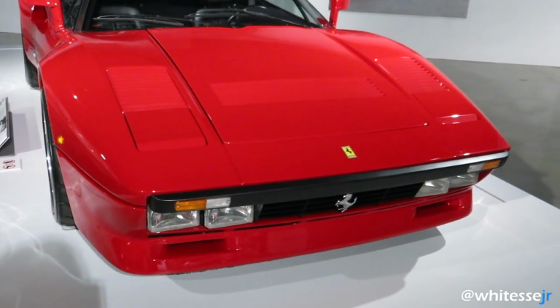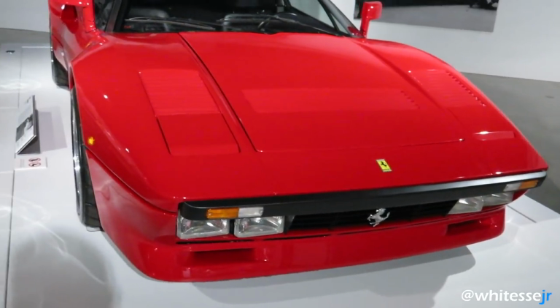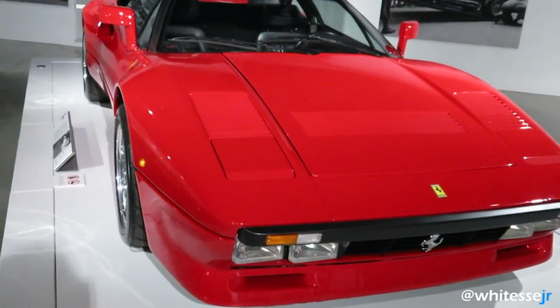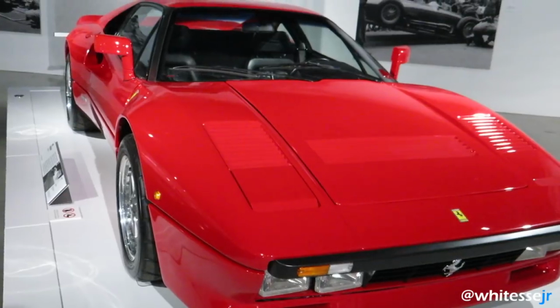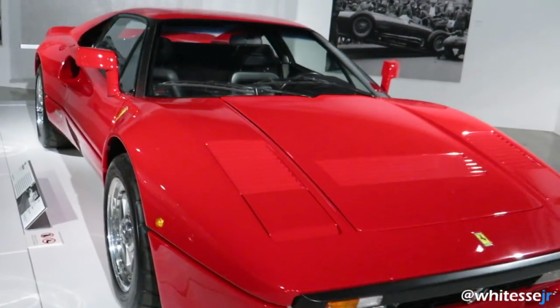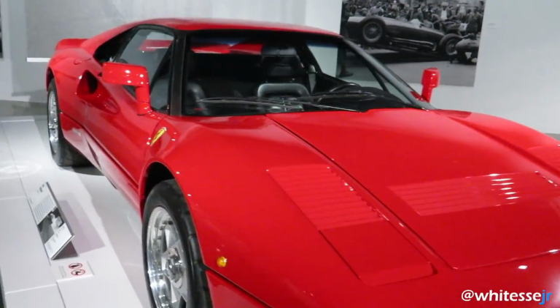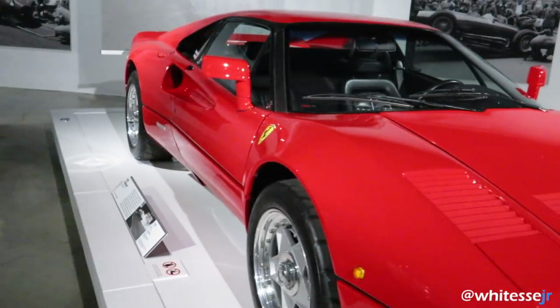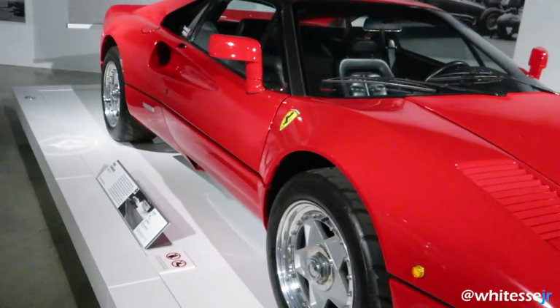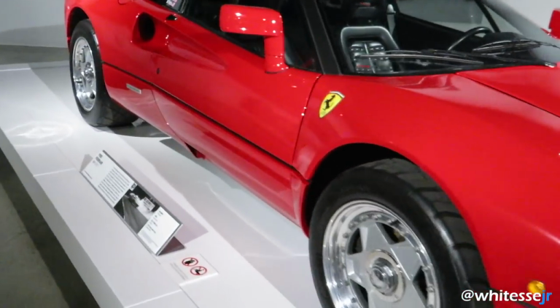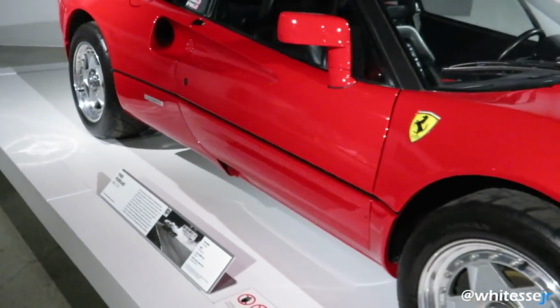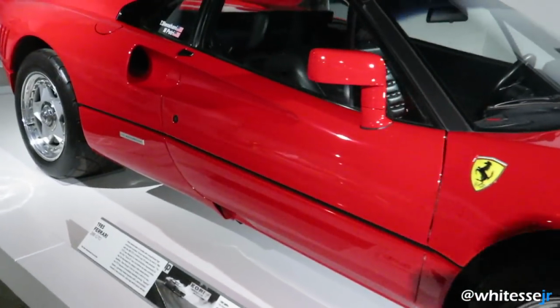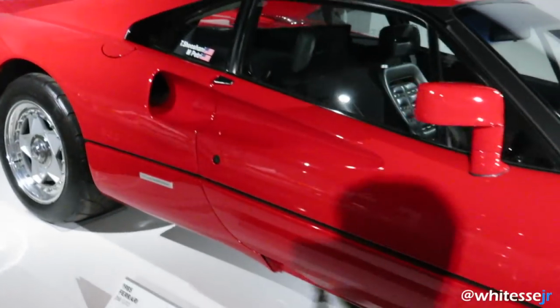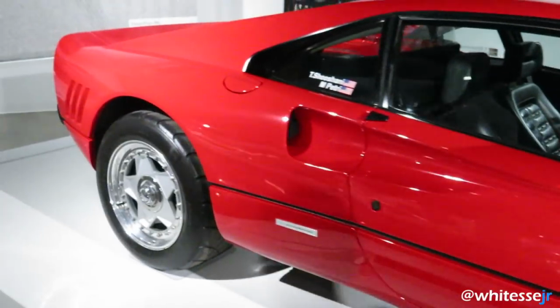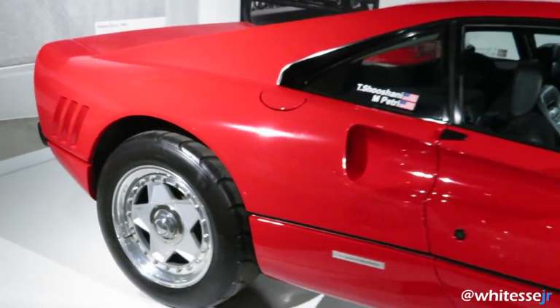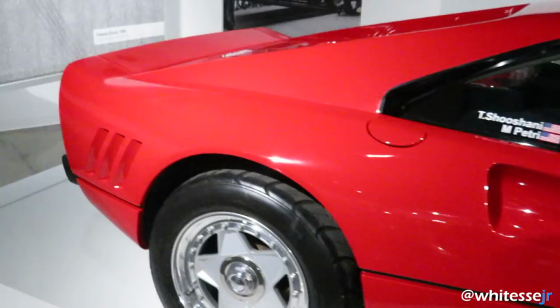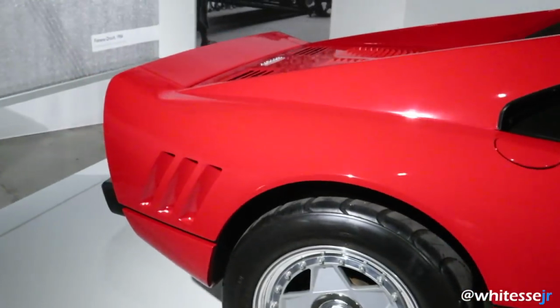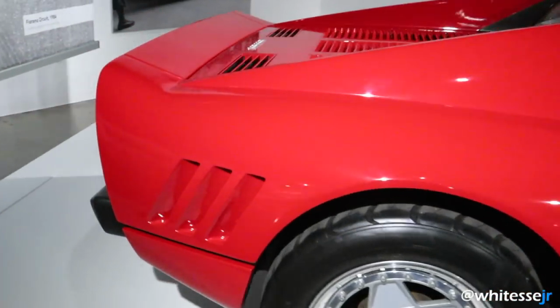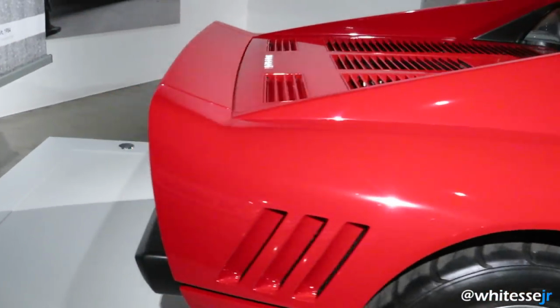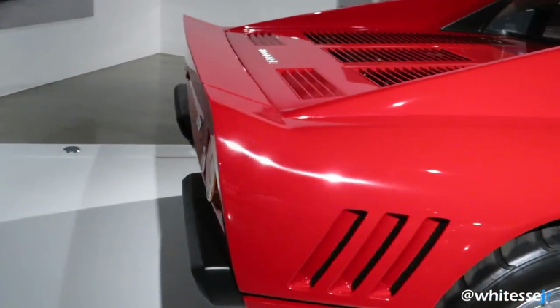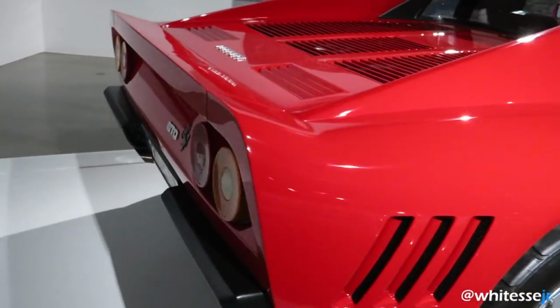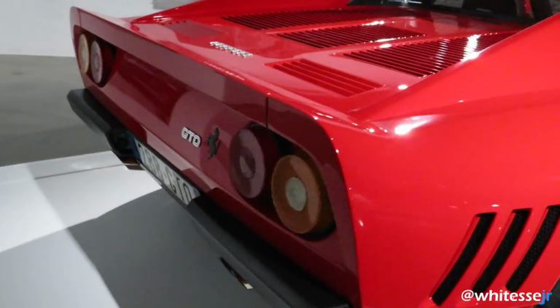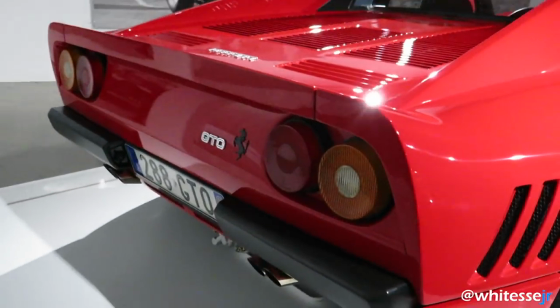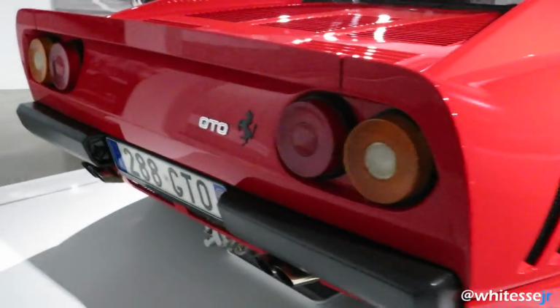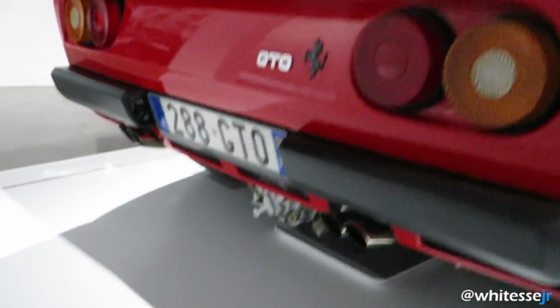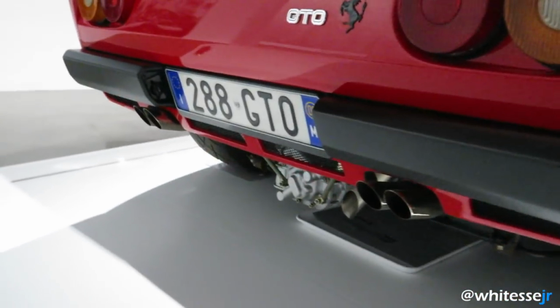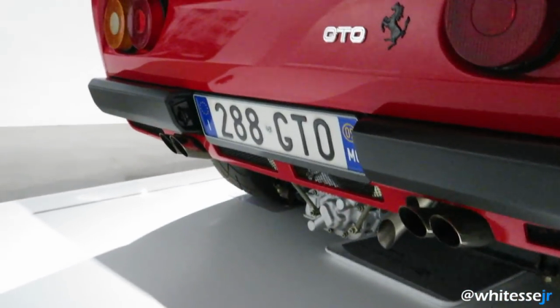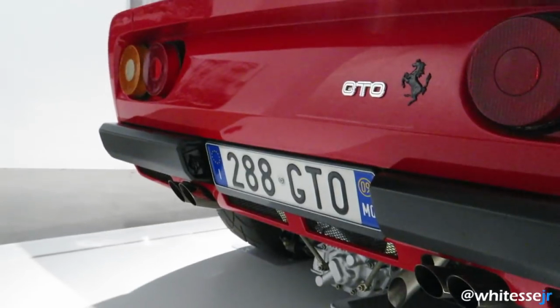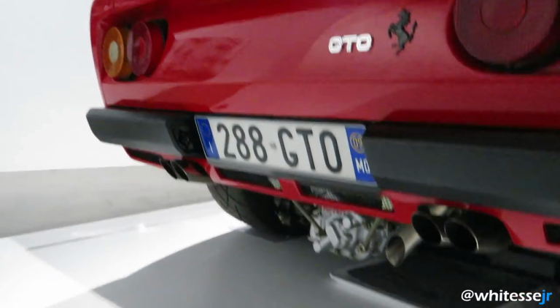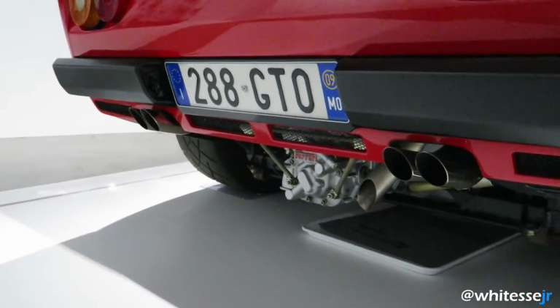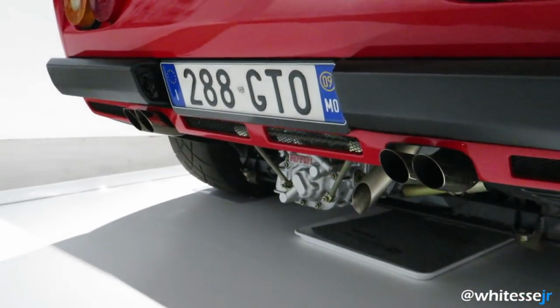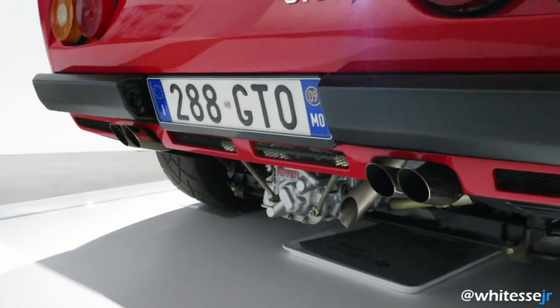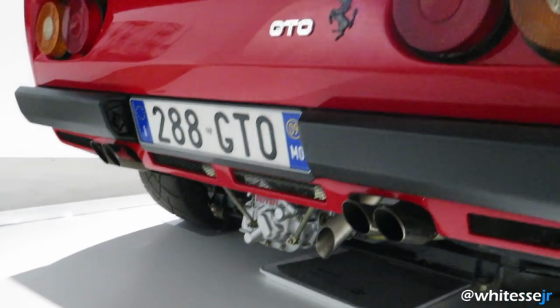Now in the Ferrari room we've got the Ferrari 288 GTO — the first of the five Ferrari supercars. You can see the matching European plate there, and you can kind of see the bottom of the gearbox, which is kind of cool.